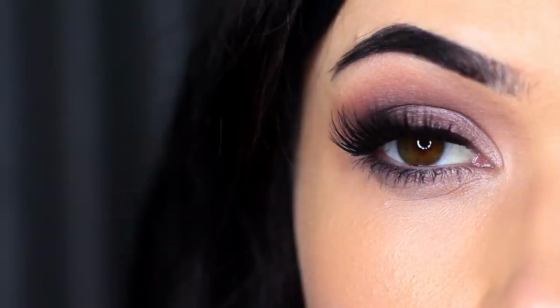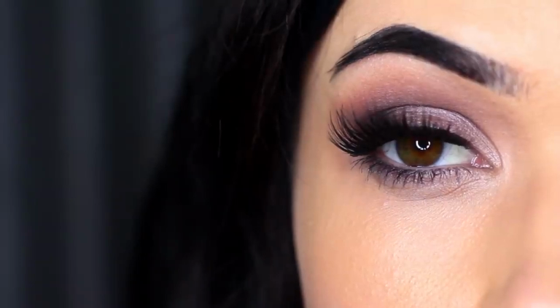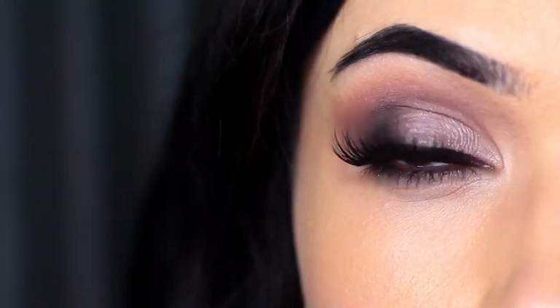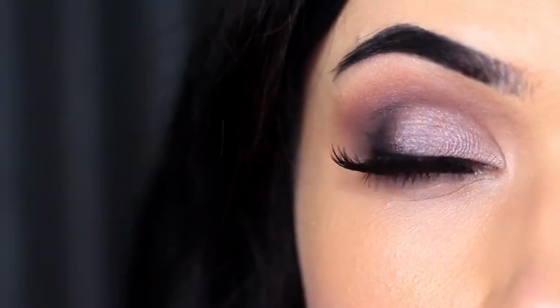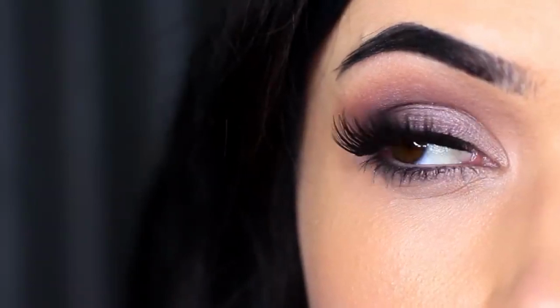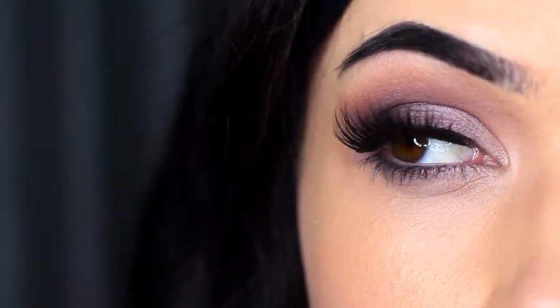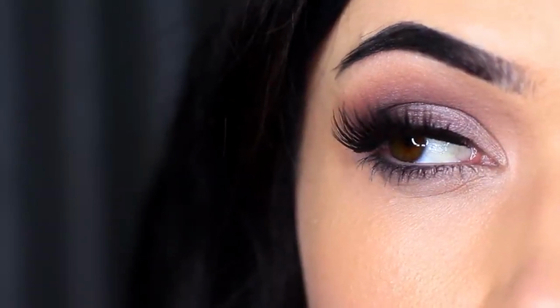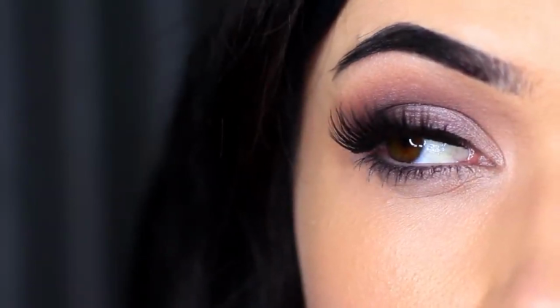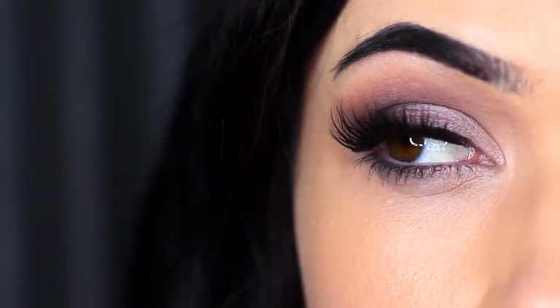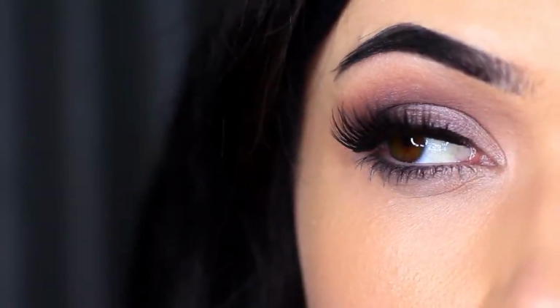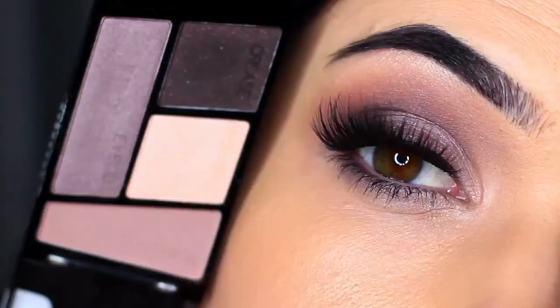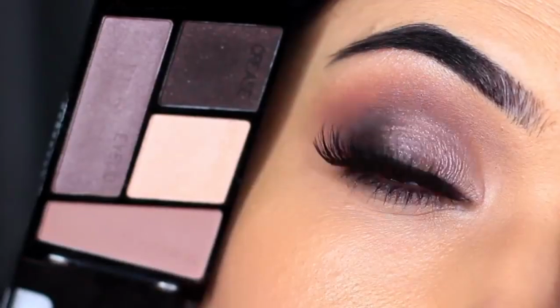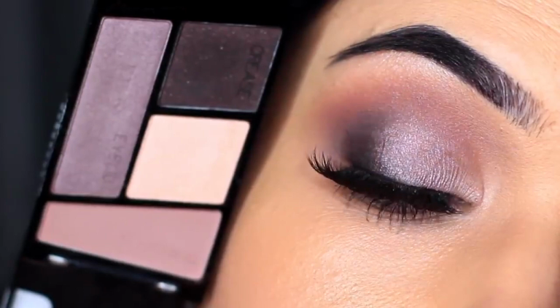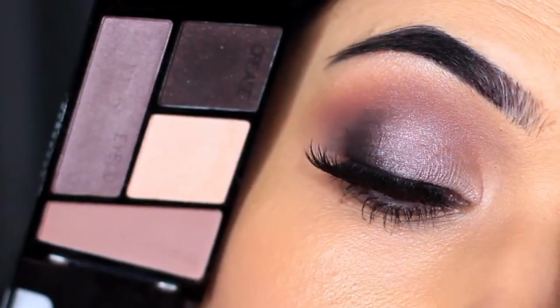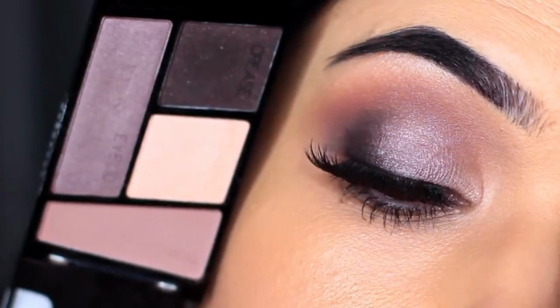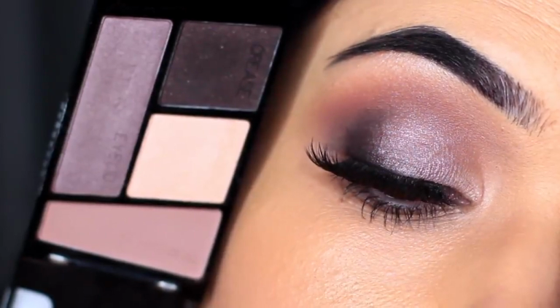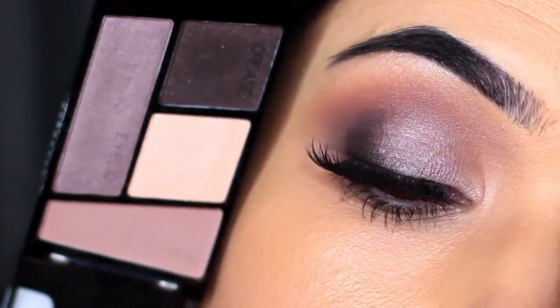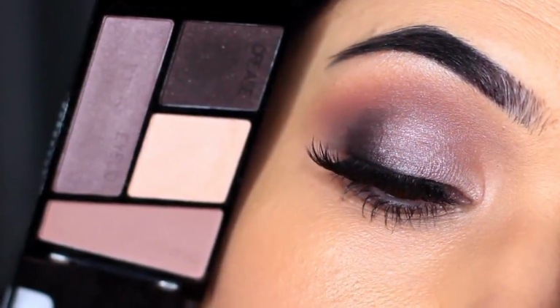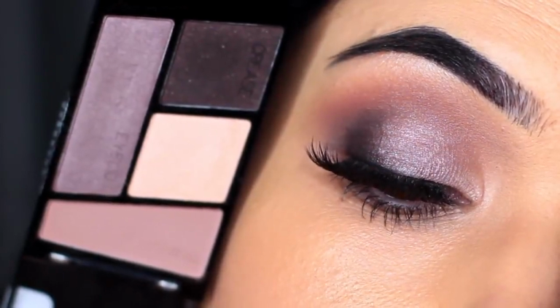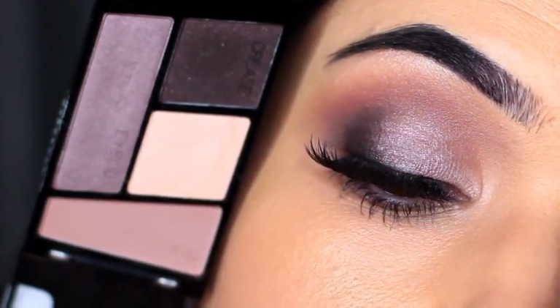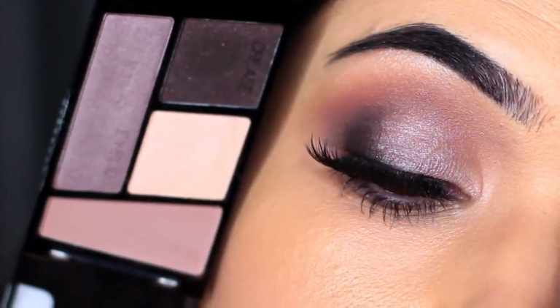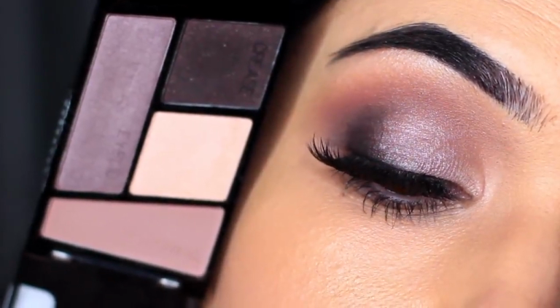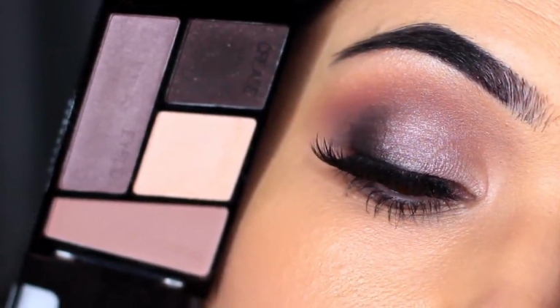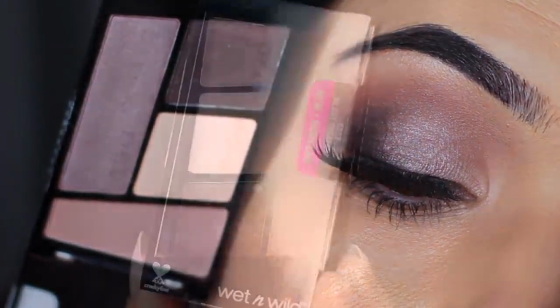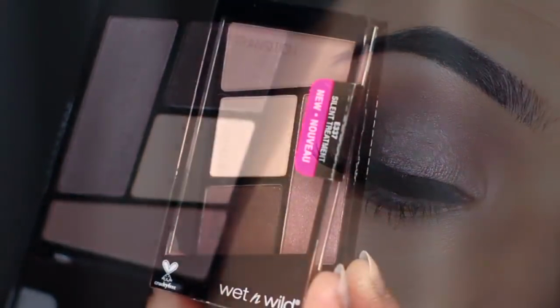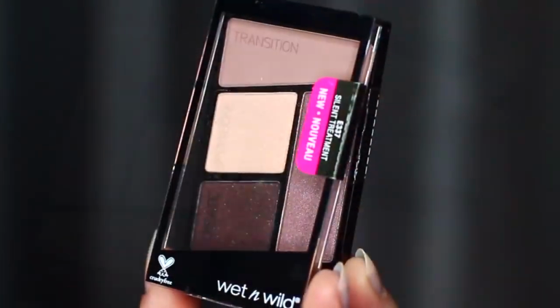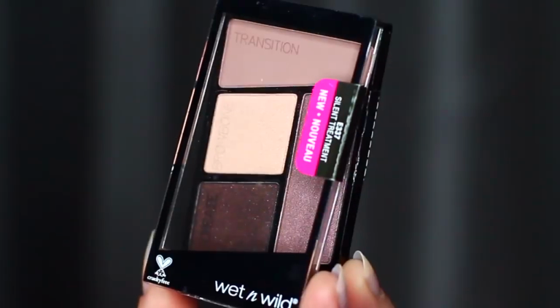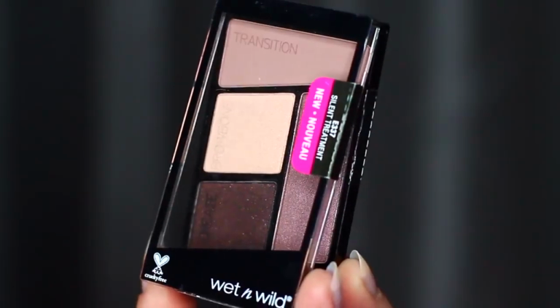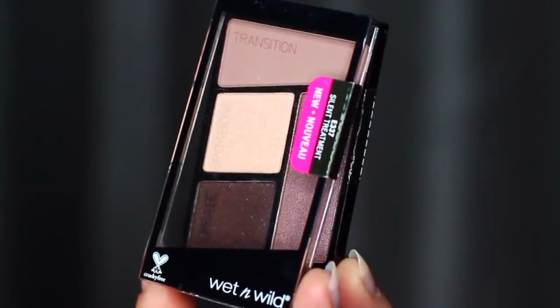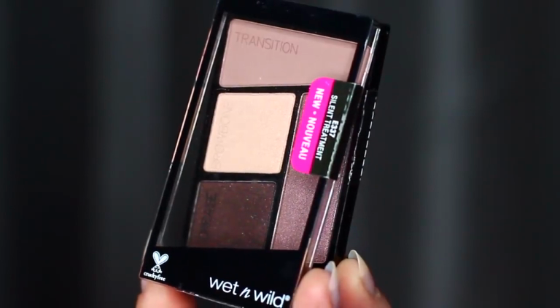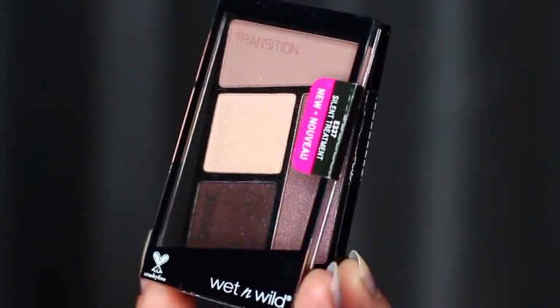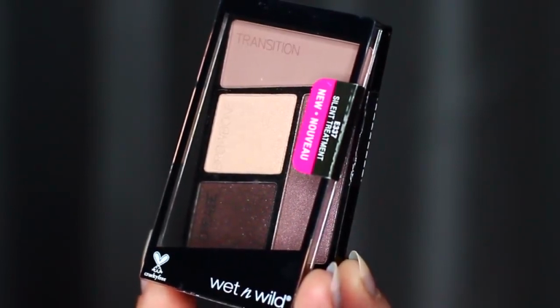Today I'm going to show you guys how to create this look using this Wet and Wild palette called Silent Treatment. I love these palettes because they're so easy to use. They're nice and small and they're really inexpensive.